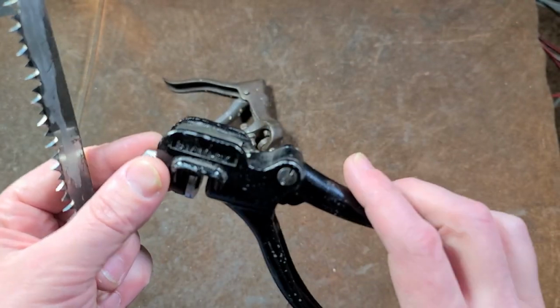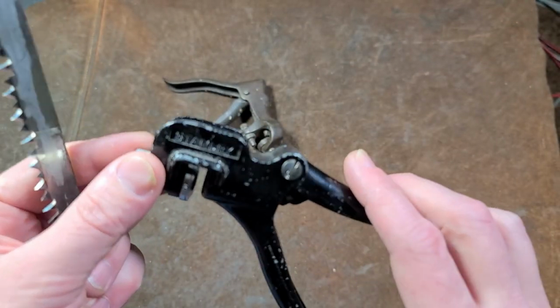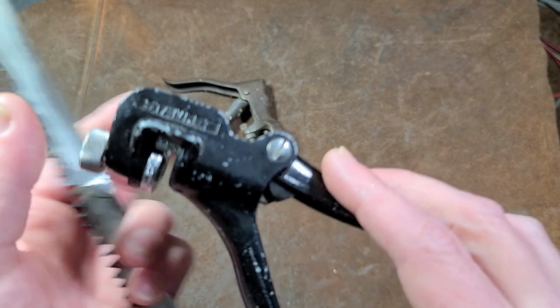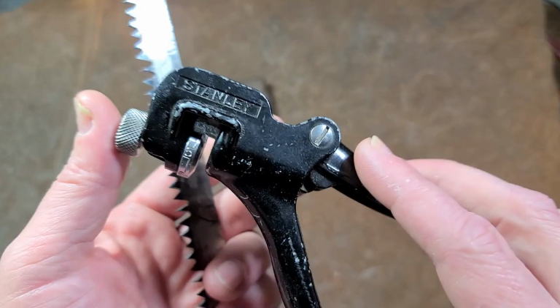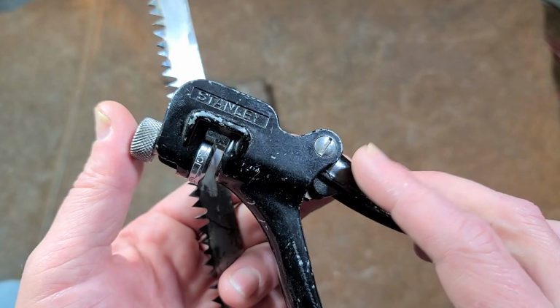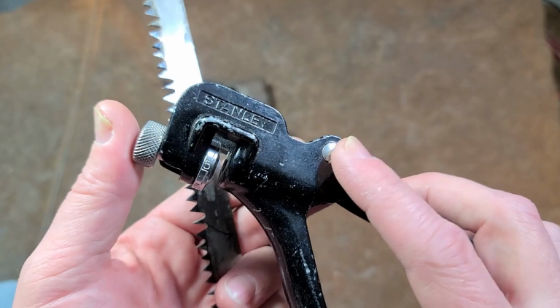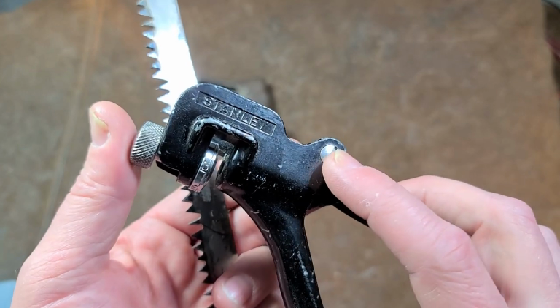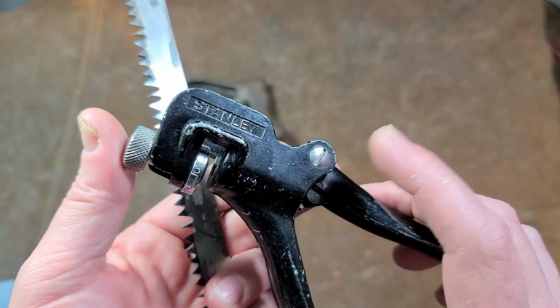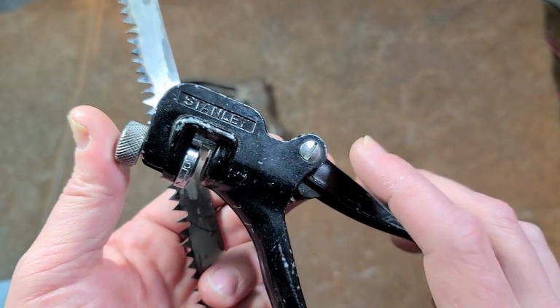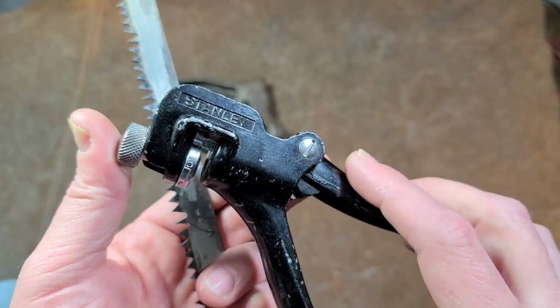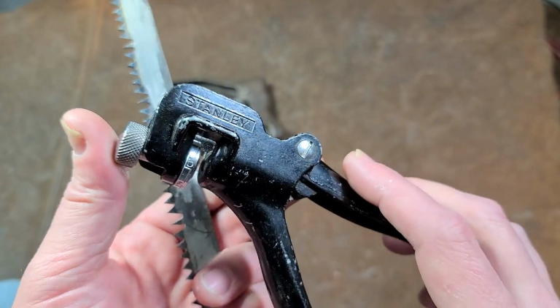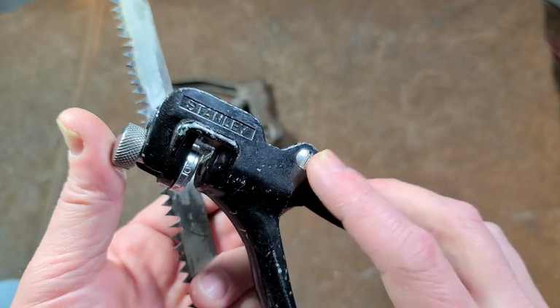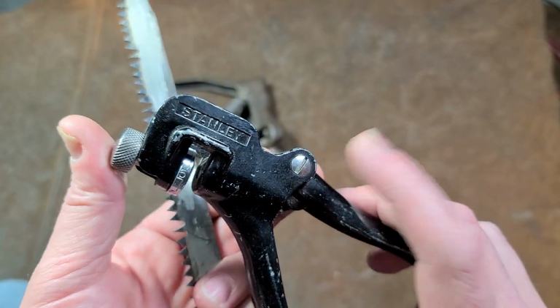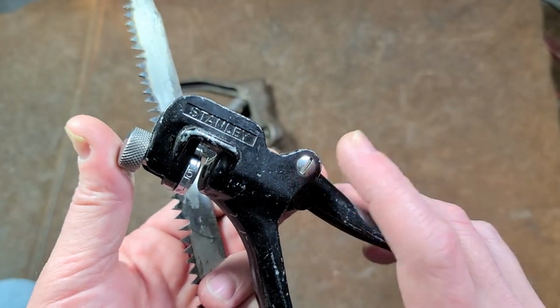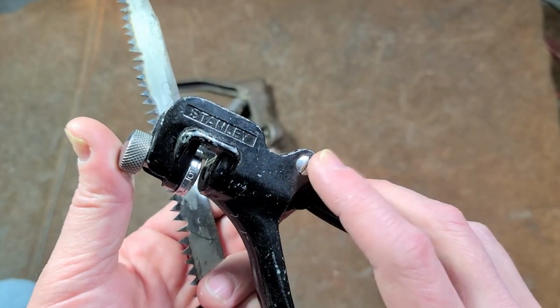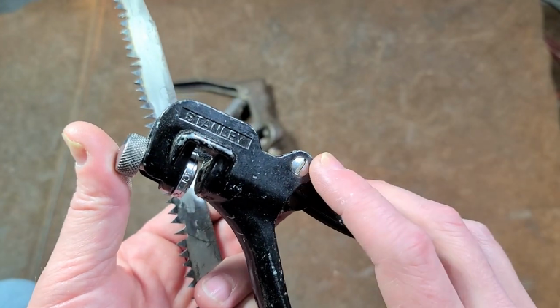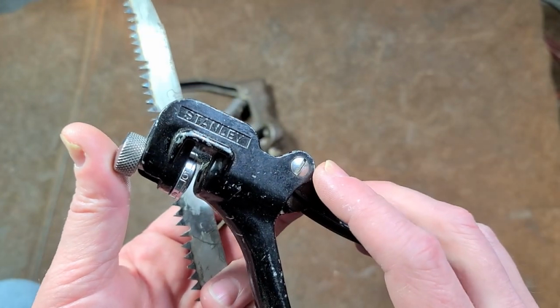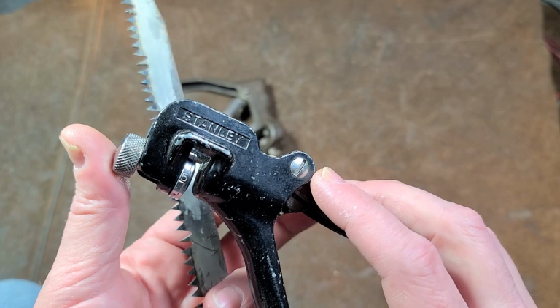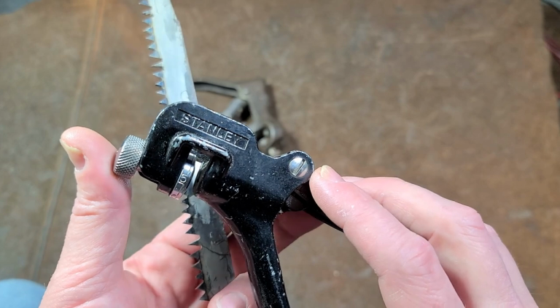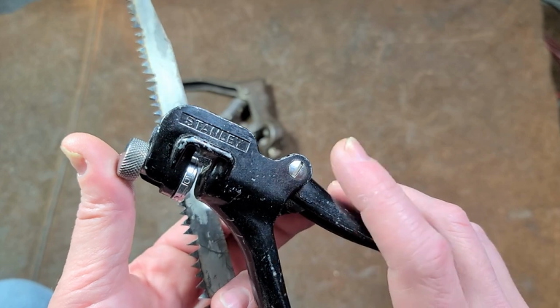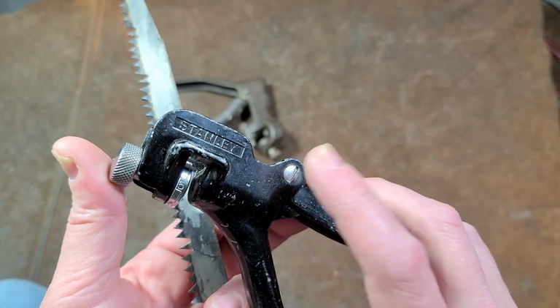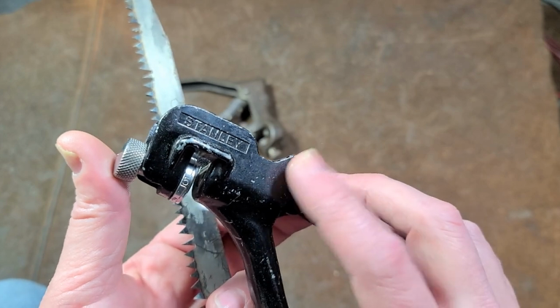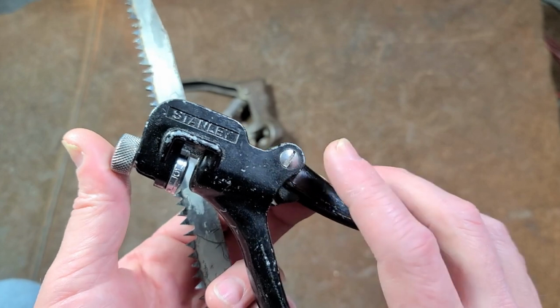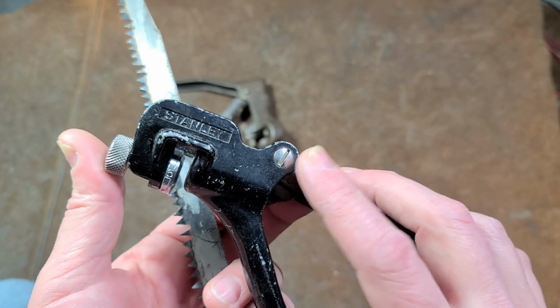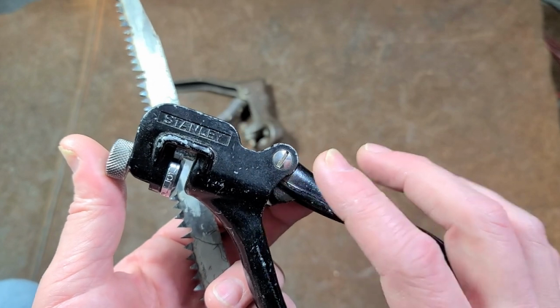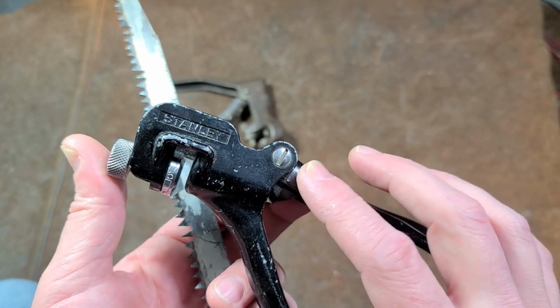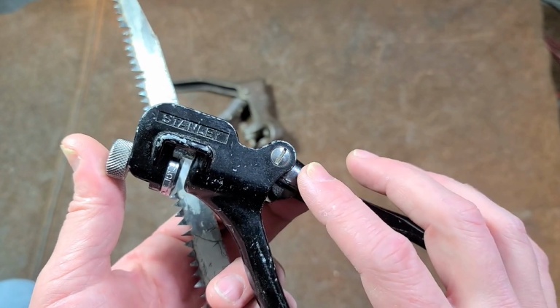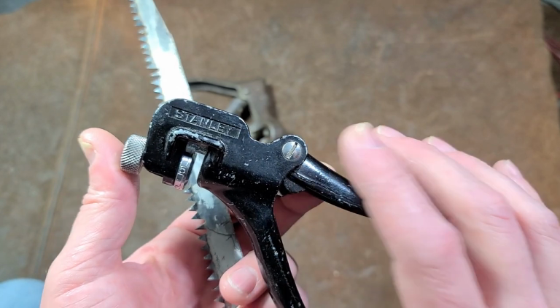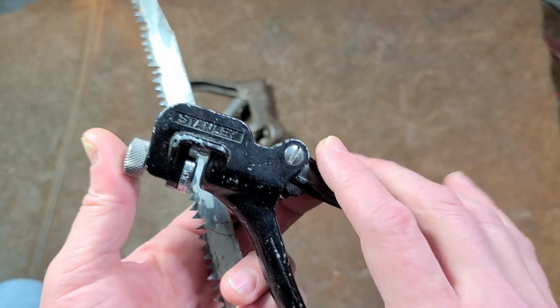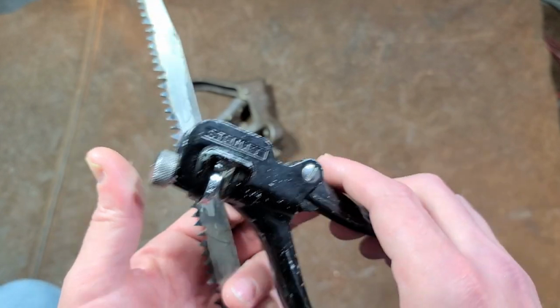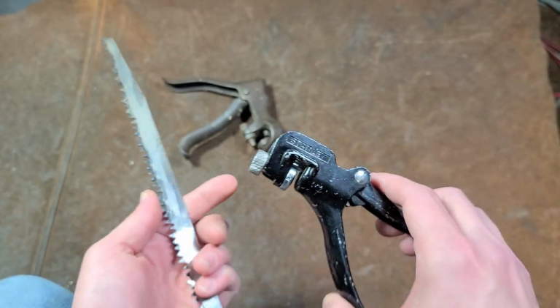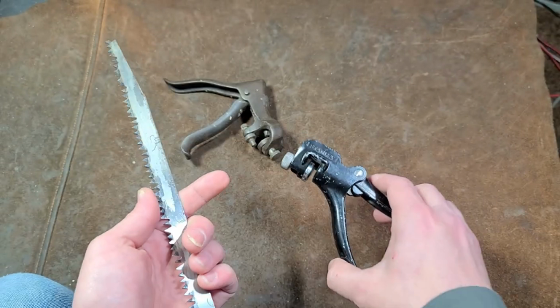The older ones with the slot head screw were Japanese-made. The newer ones, before they went out of production, had a Phillips head hinge screw and were actually Taiwanese.